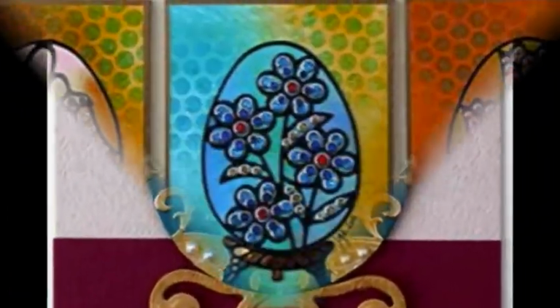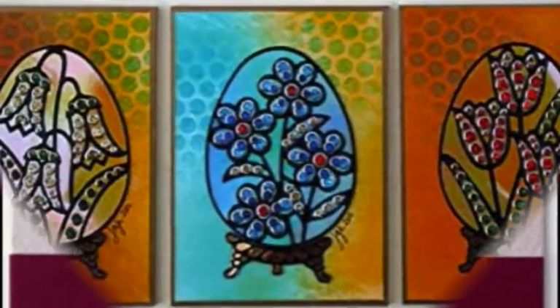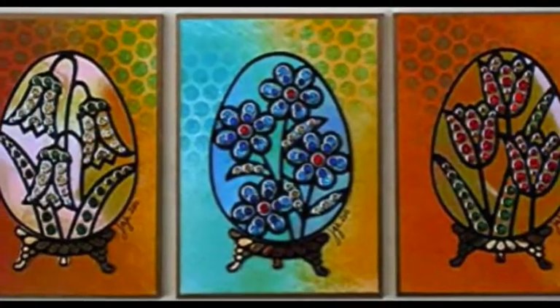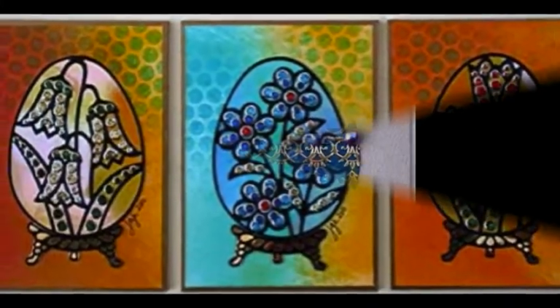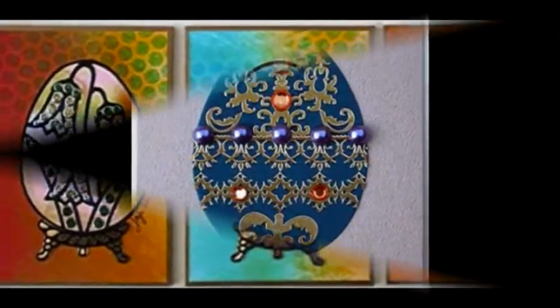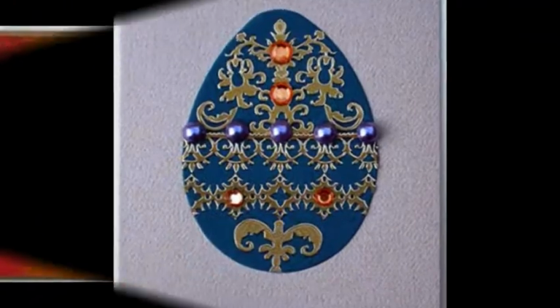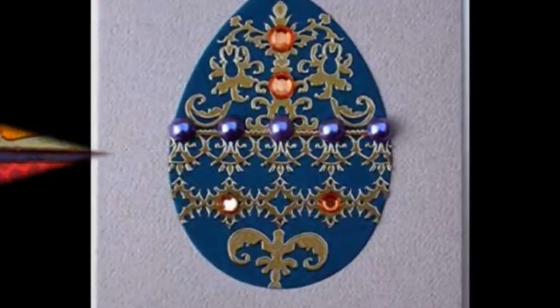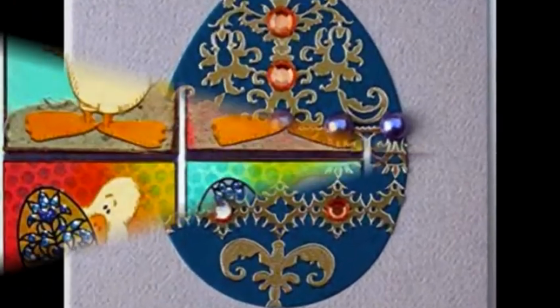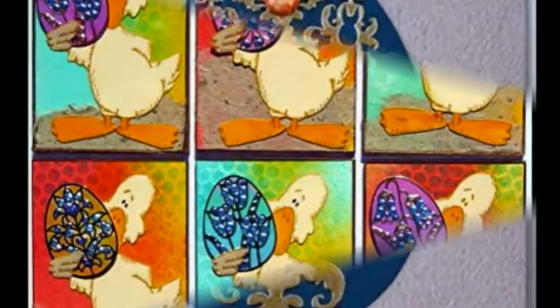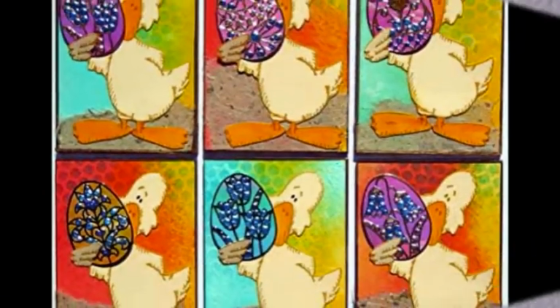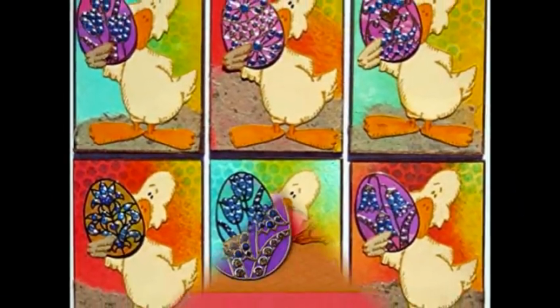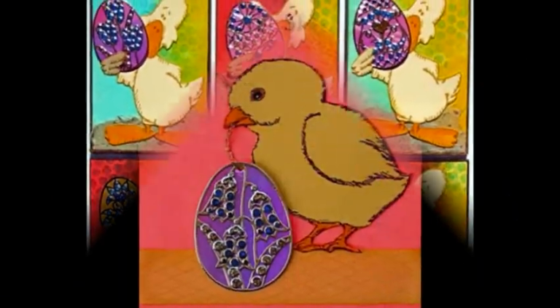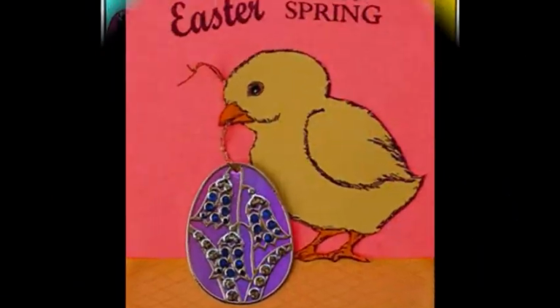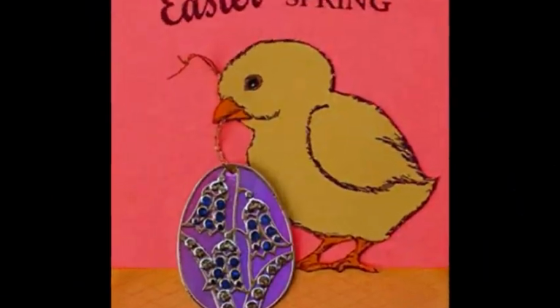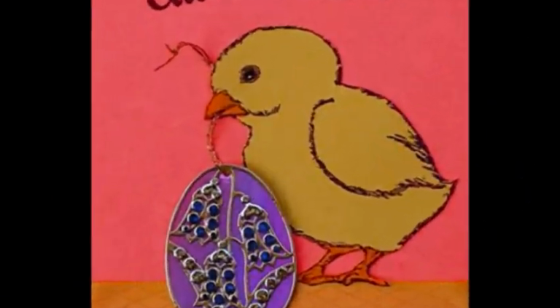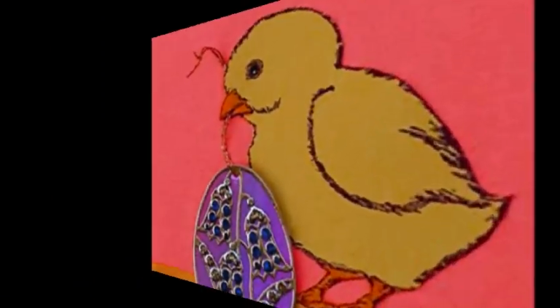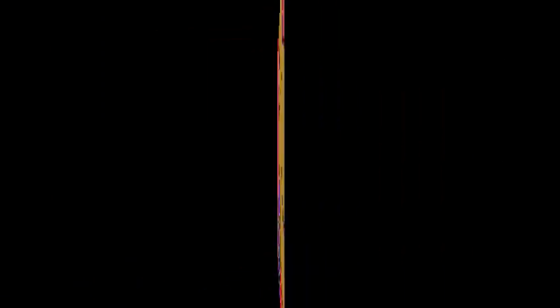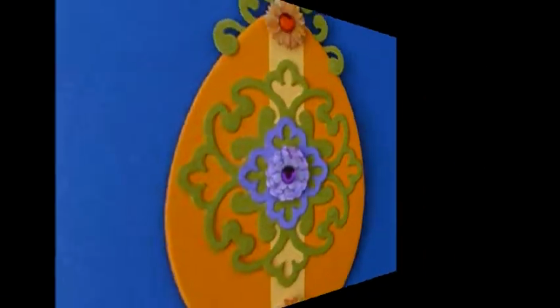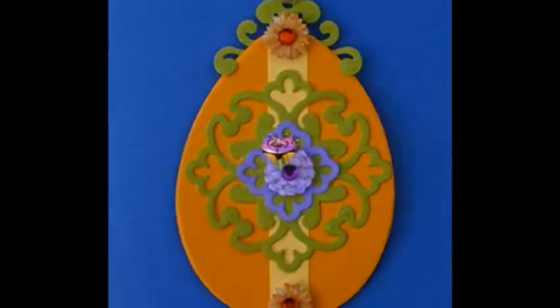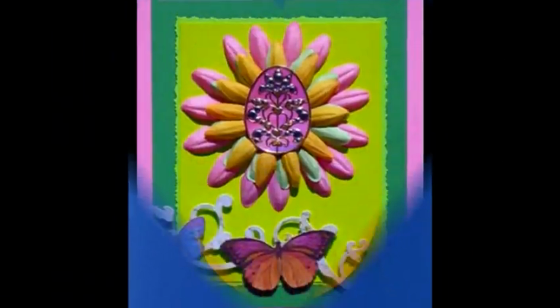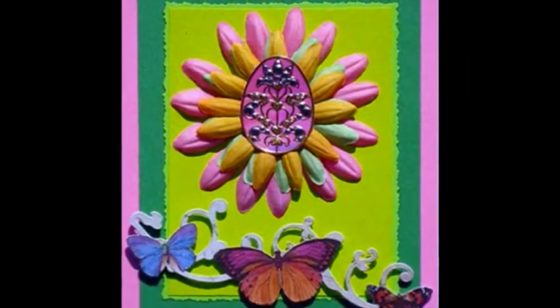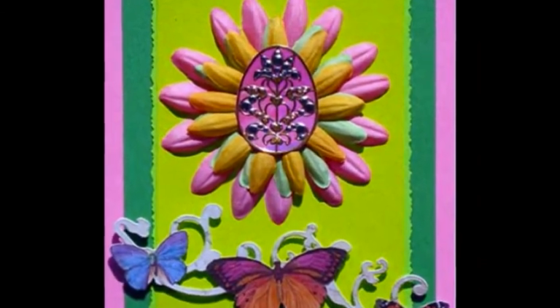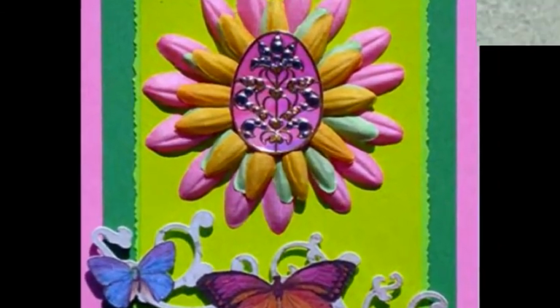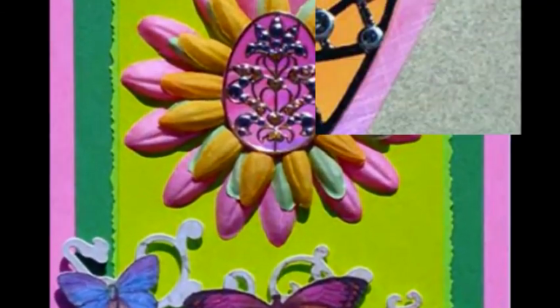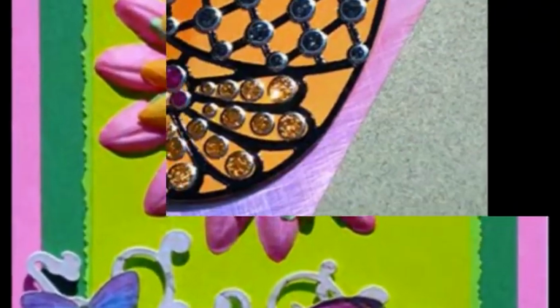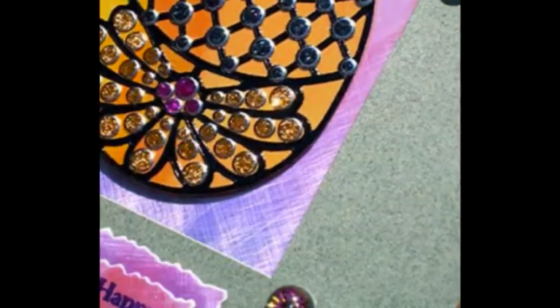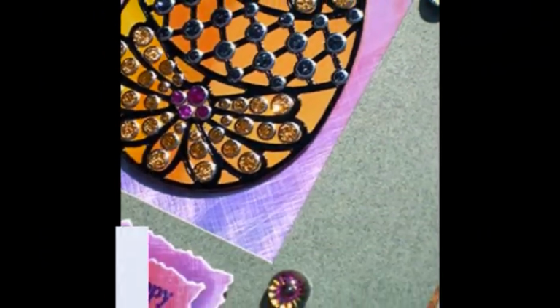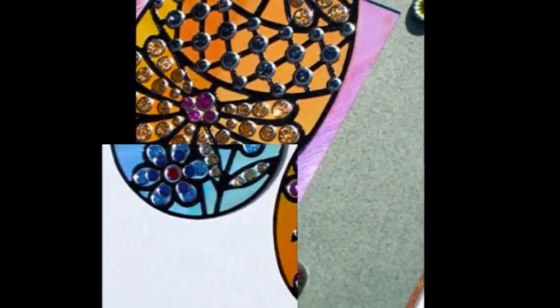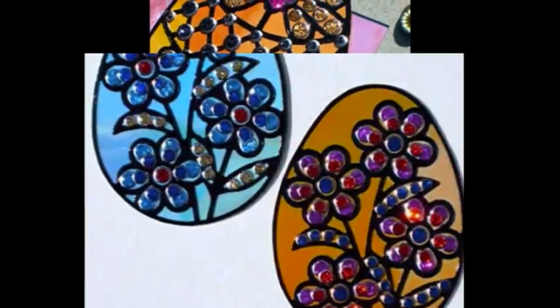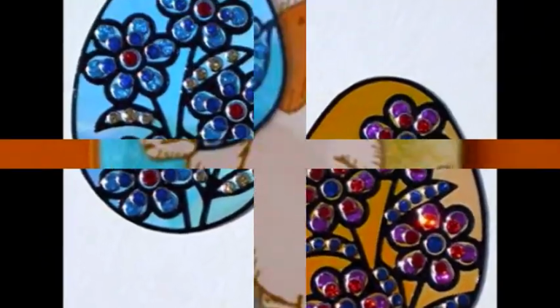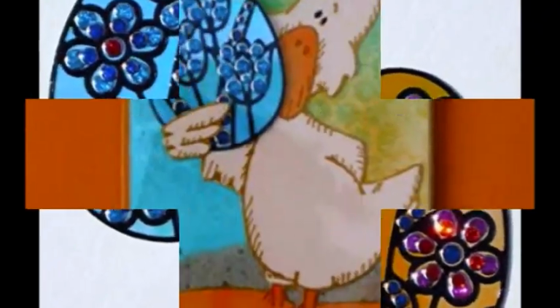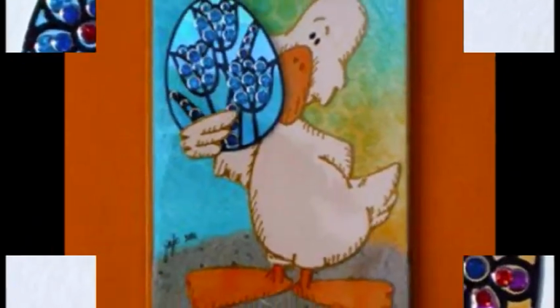I had glitter dots, glitter hearts, some pieces of shimmer sheets, iridescent mylar, and my airline-approved scissors. I spent the entire trip decorating and cutting out the egg-shaped pilafs.